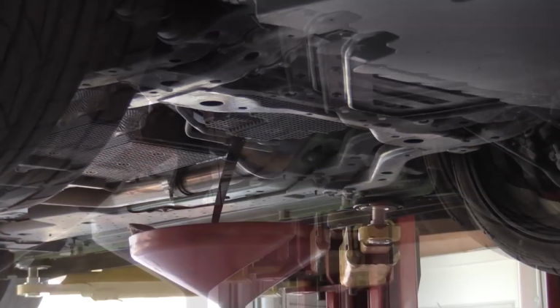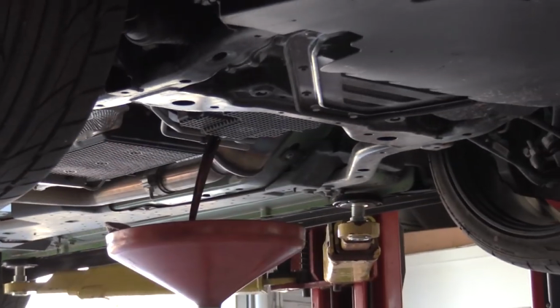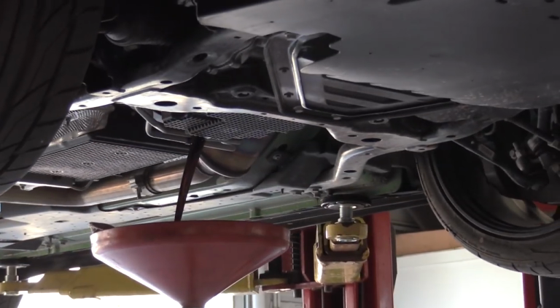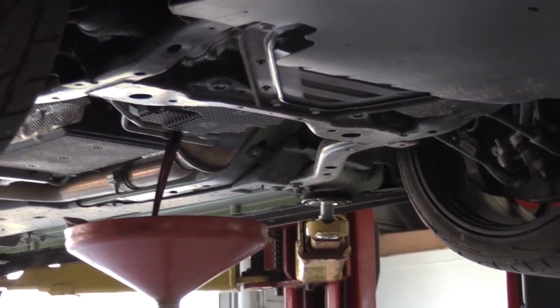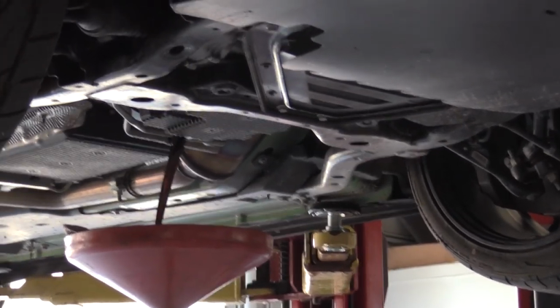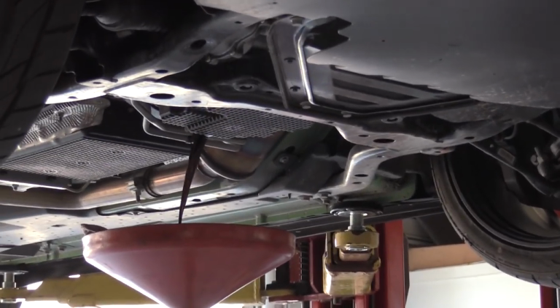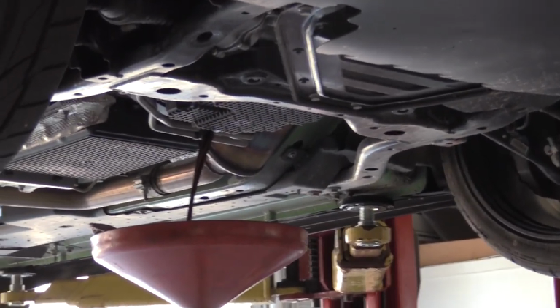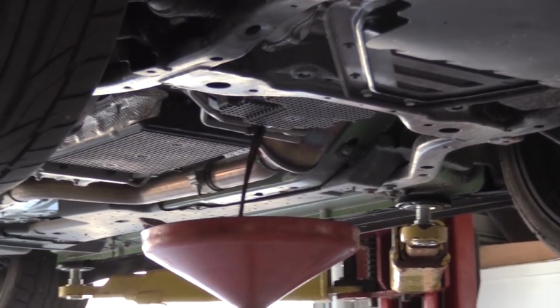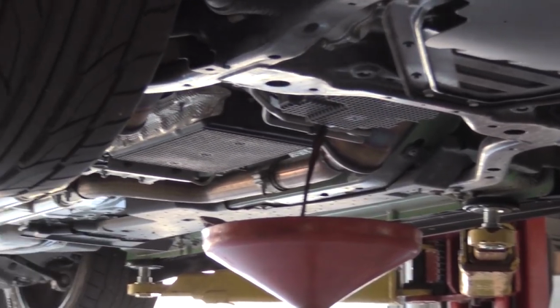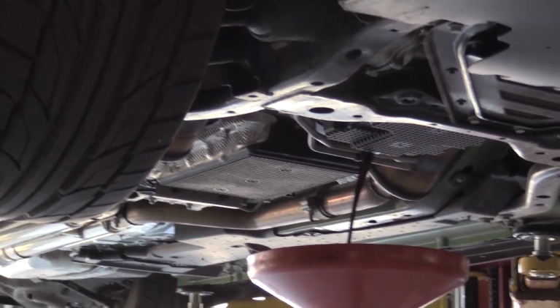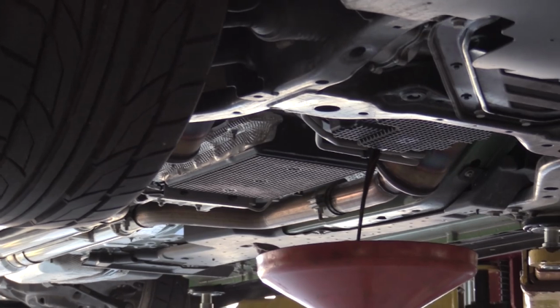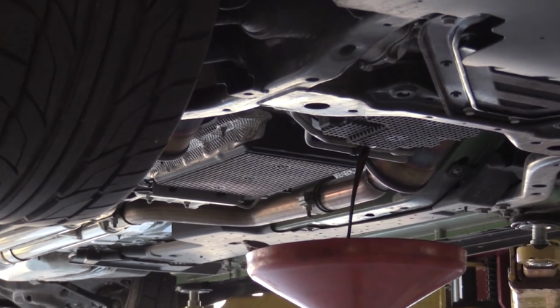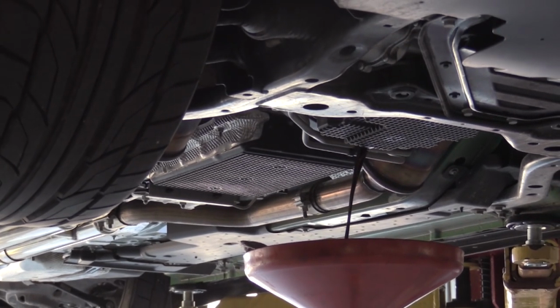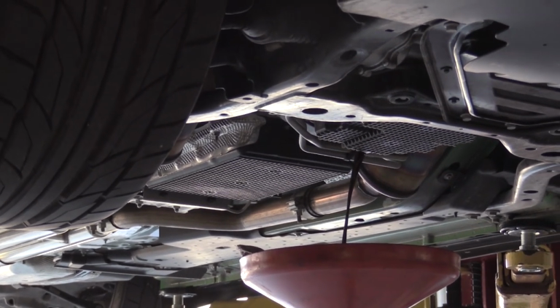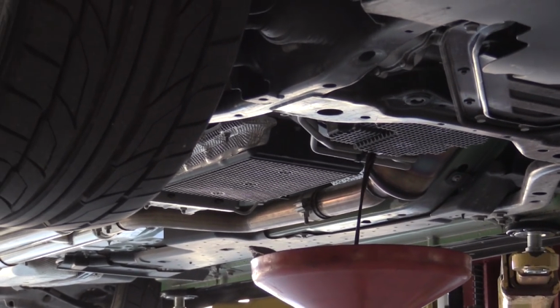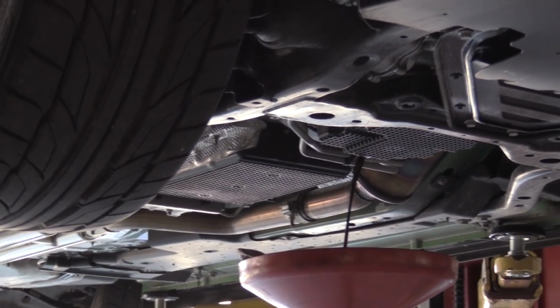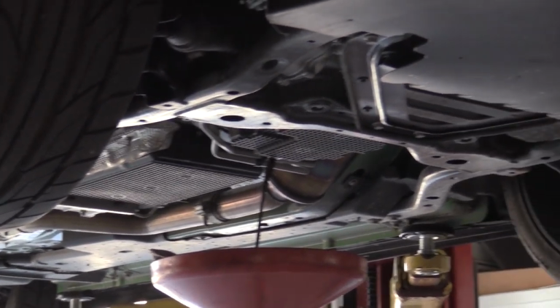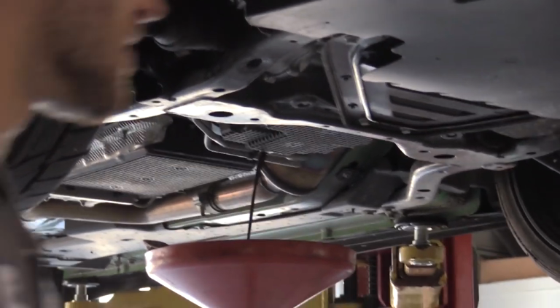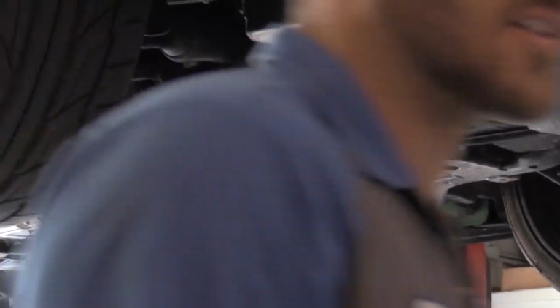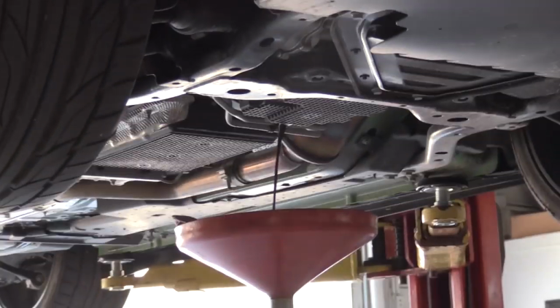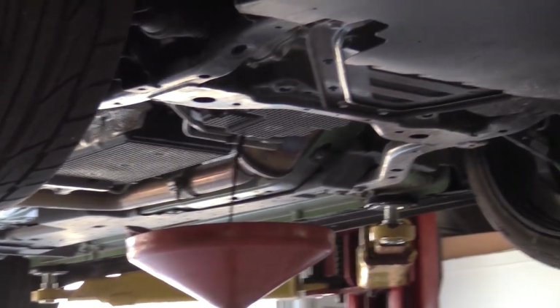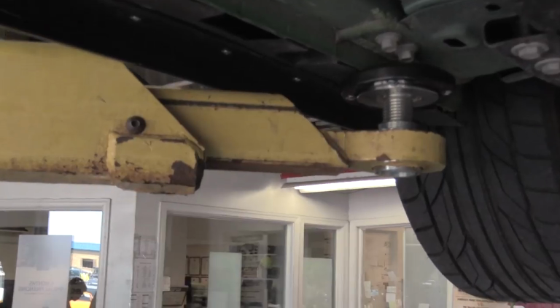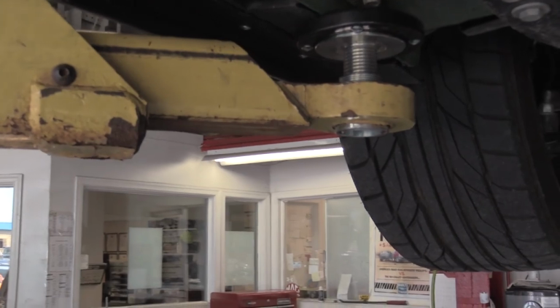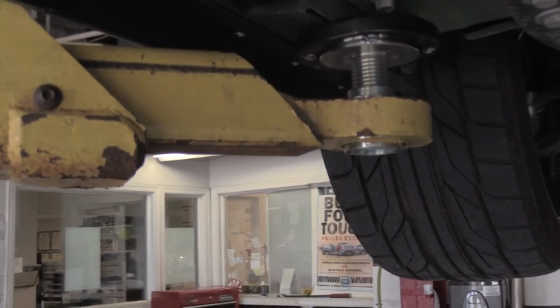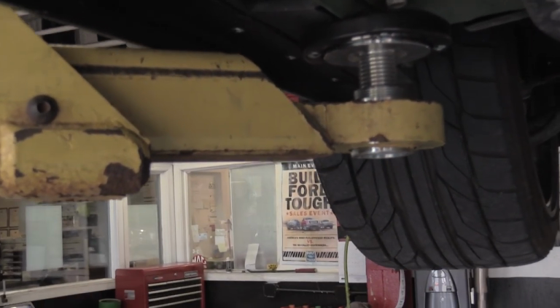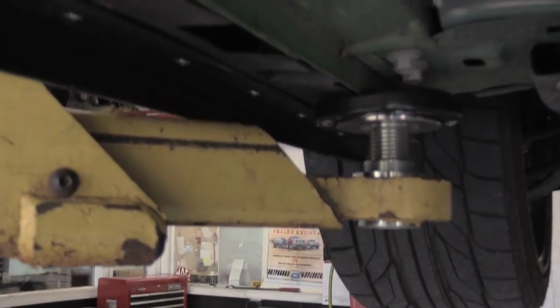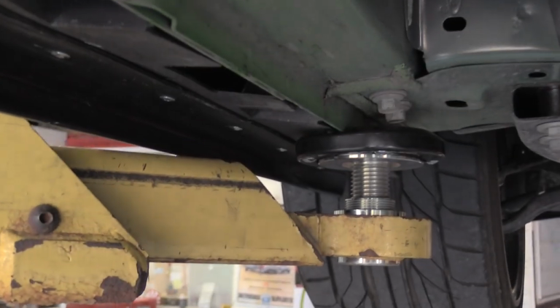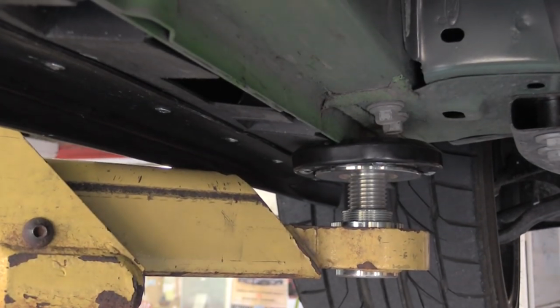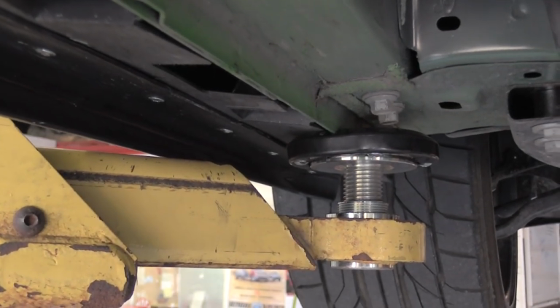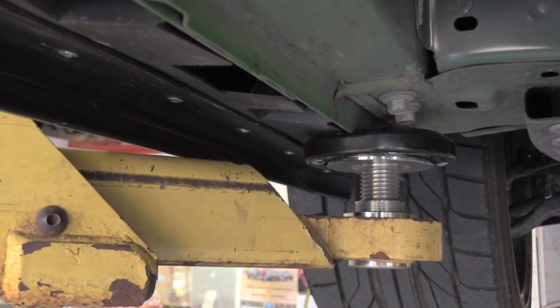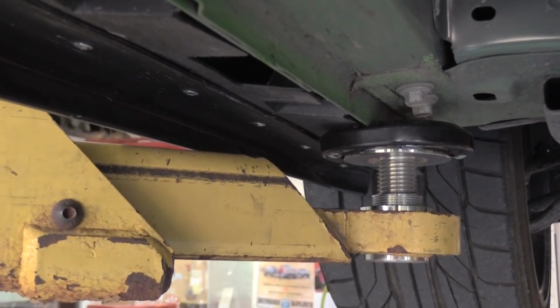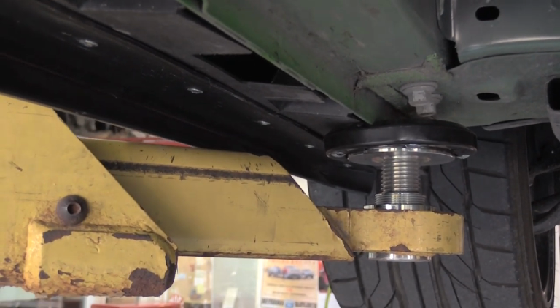The drain plugs, they make them so big now that if you don't hold it, it just comes out so fast and goes everywhere. You guys can see we got the side skirts to fit without it hitting them.